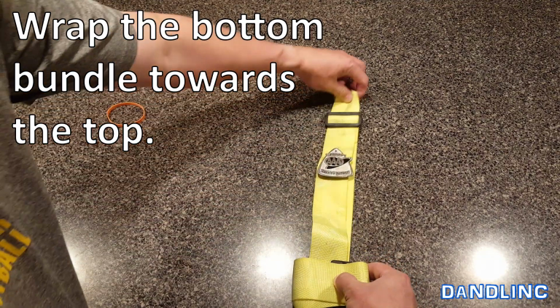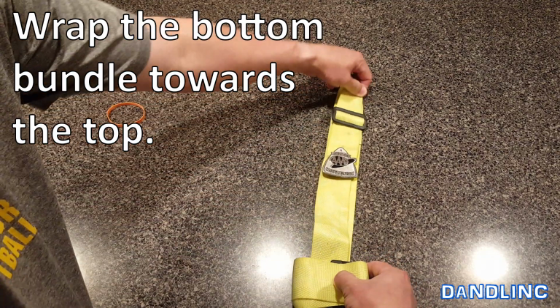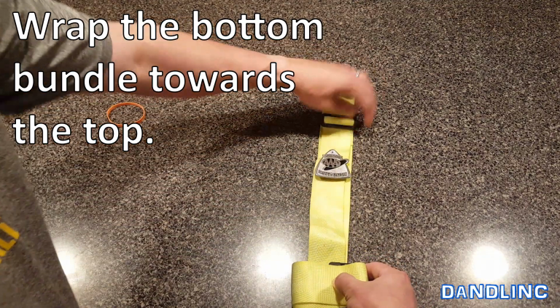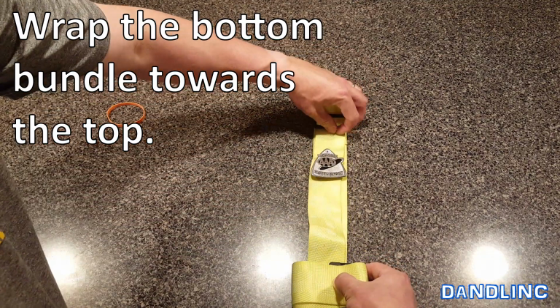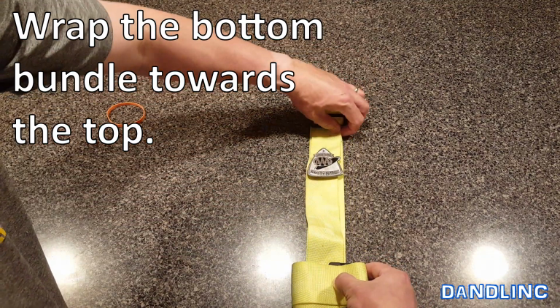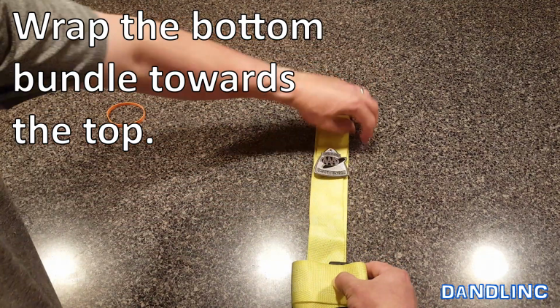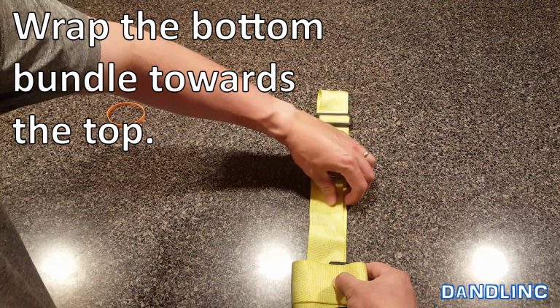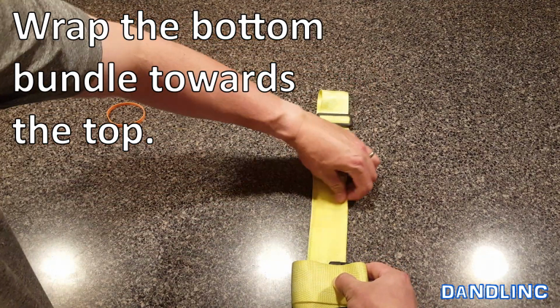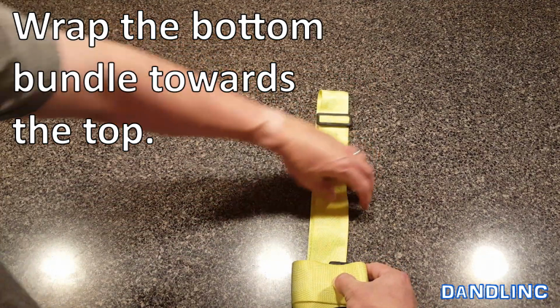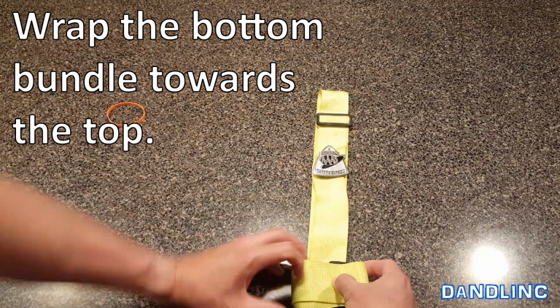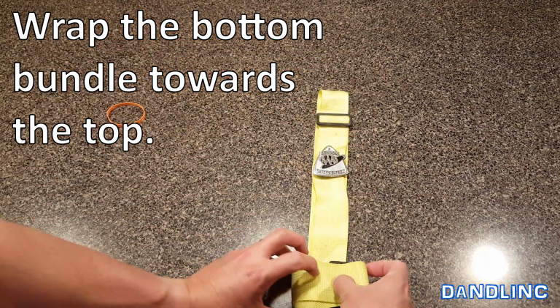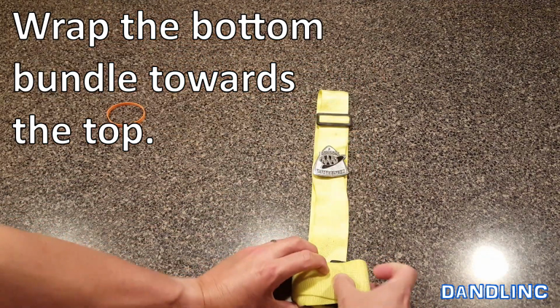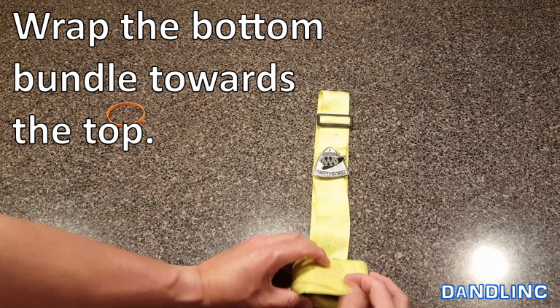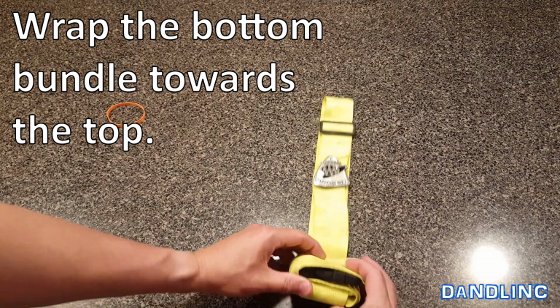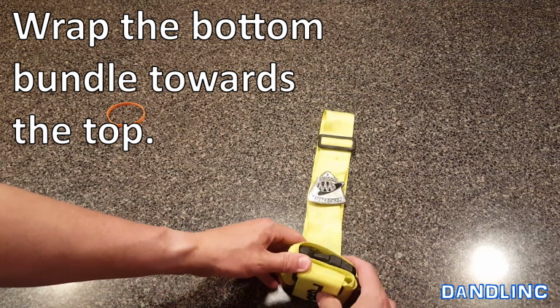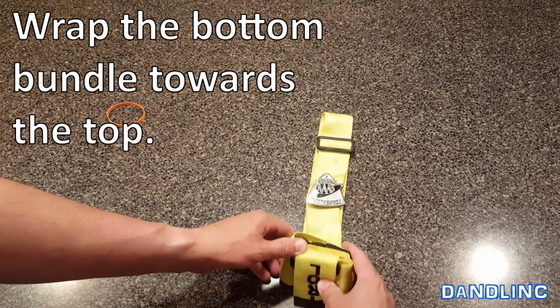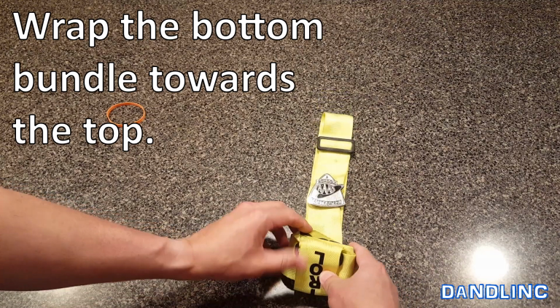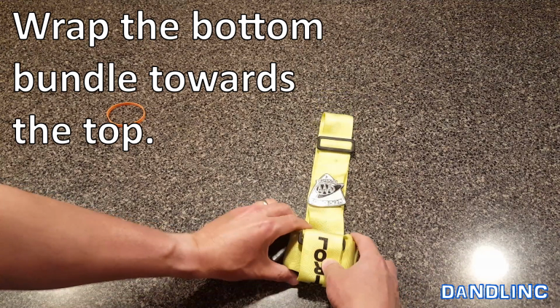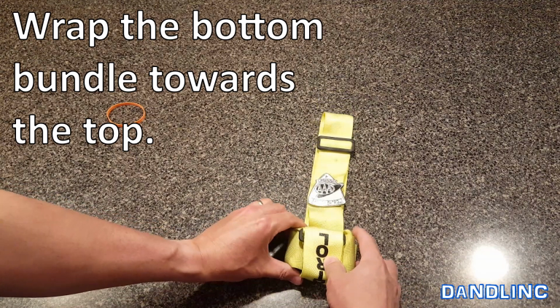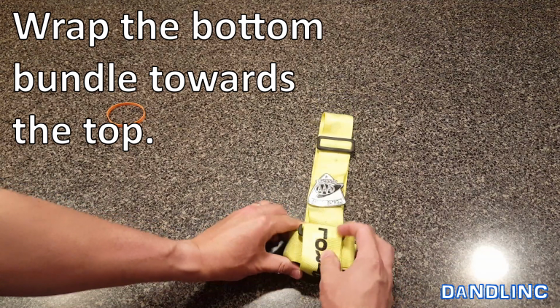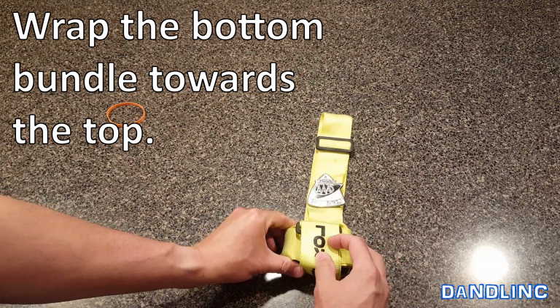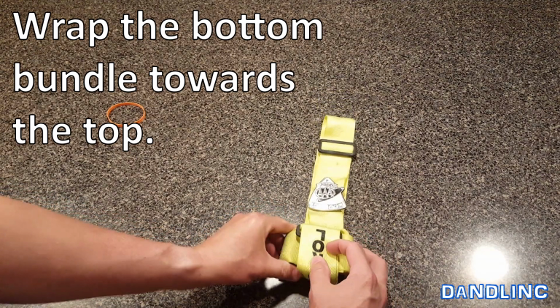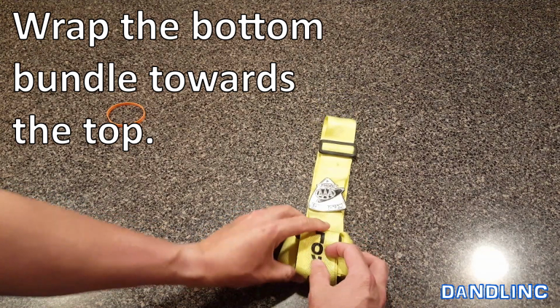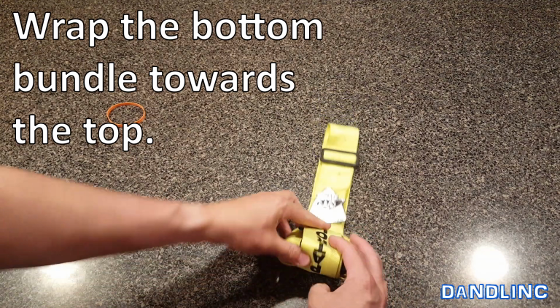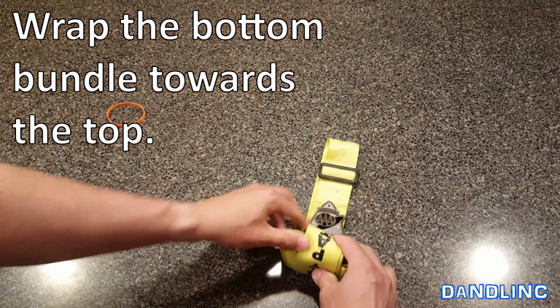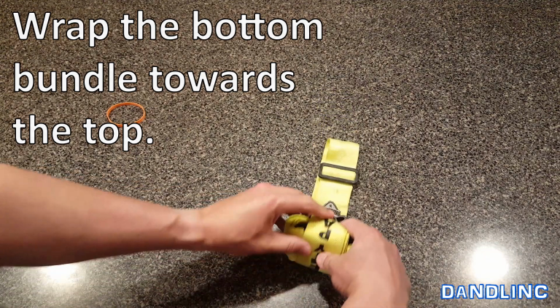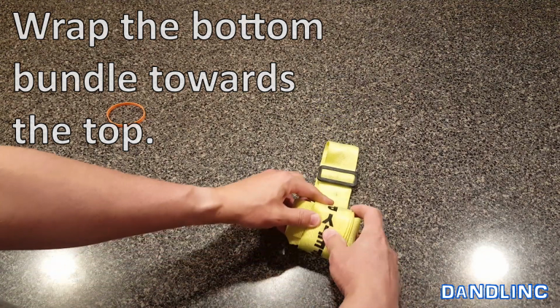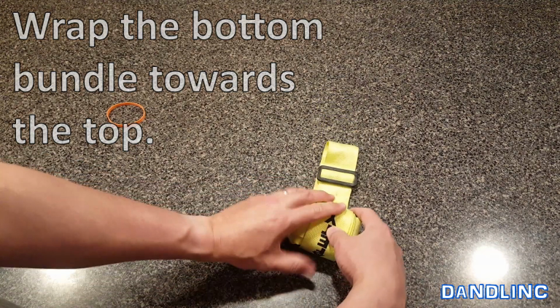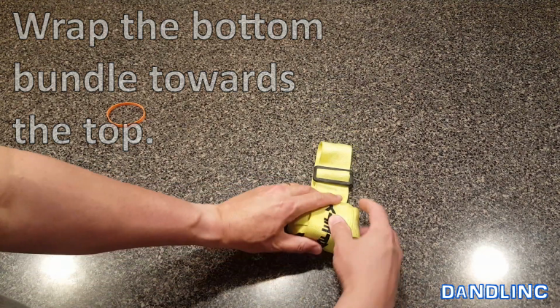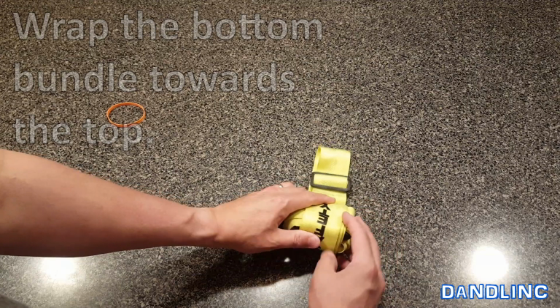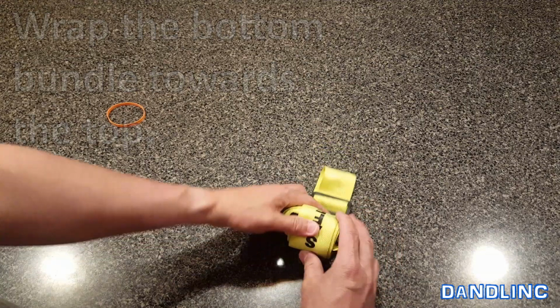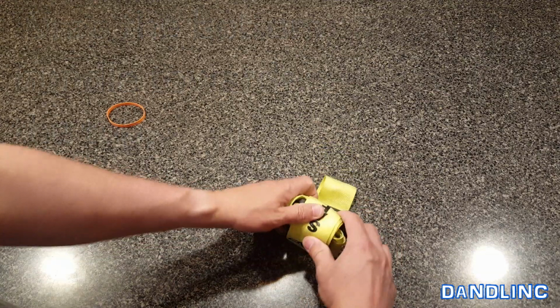Keep it straight — I'm doing this slow so you can see. In reality this takes about 15 seconds. So just roll it on up. Badge is inside and protected.